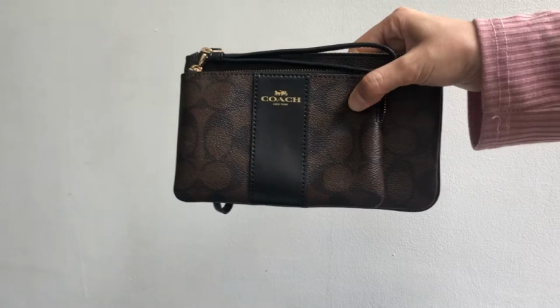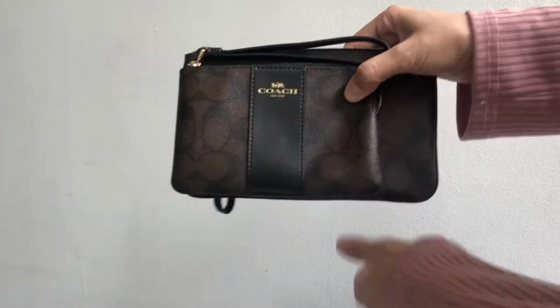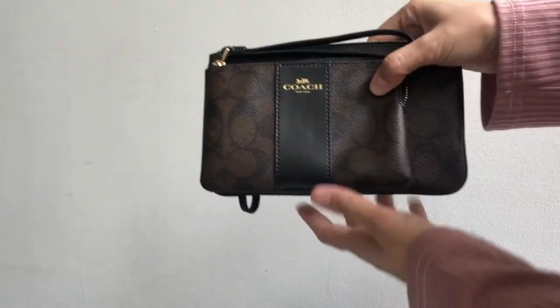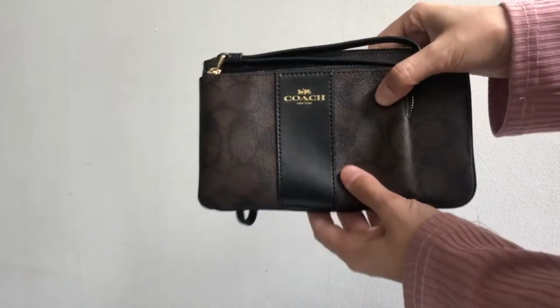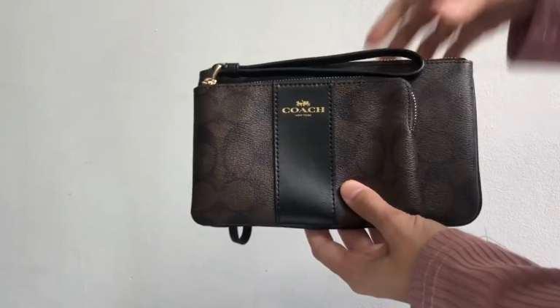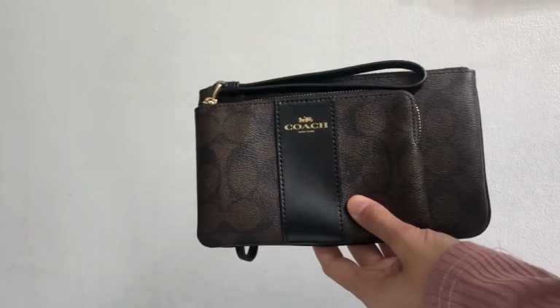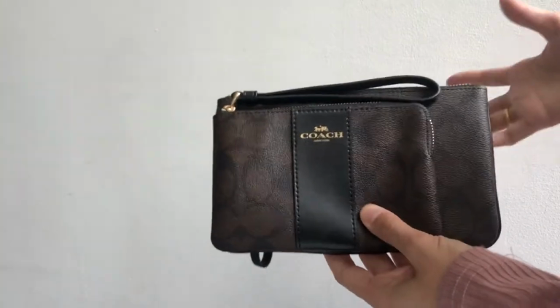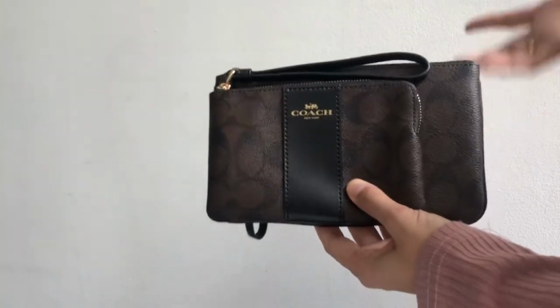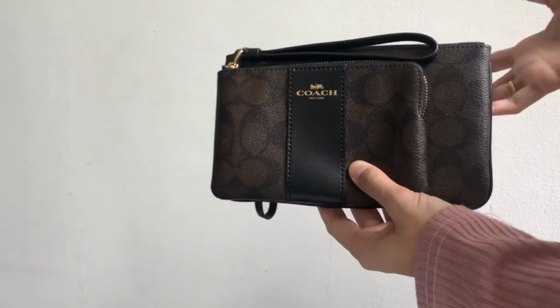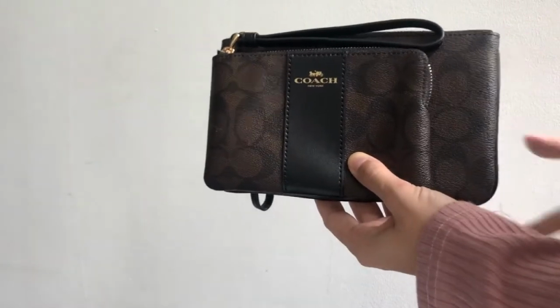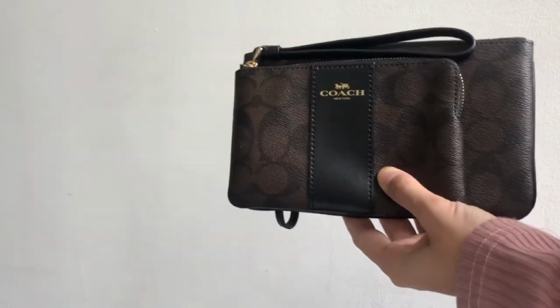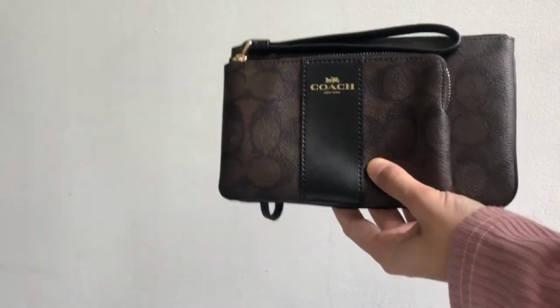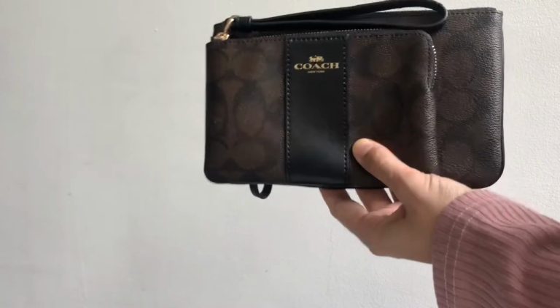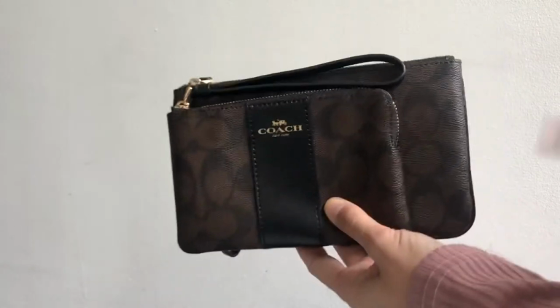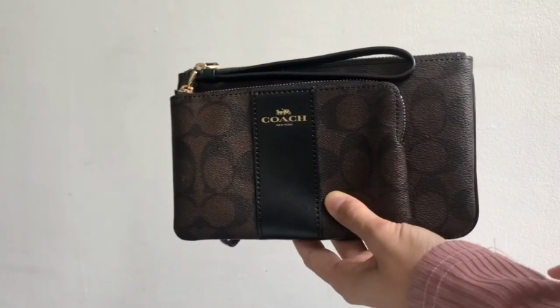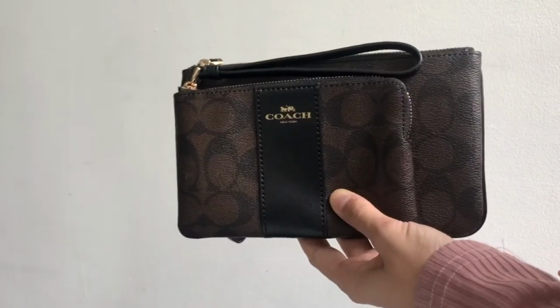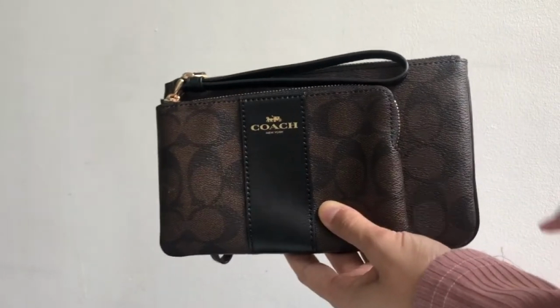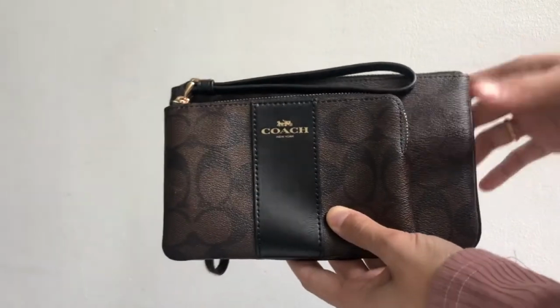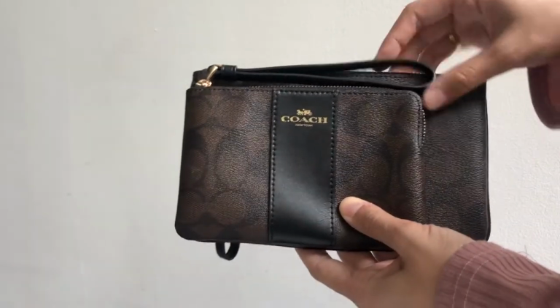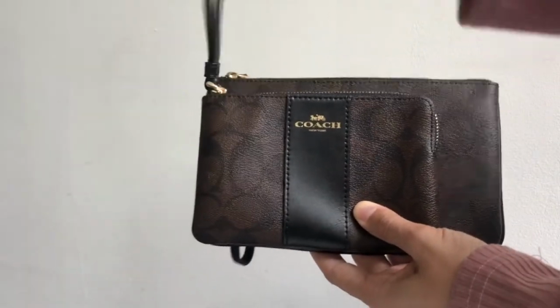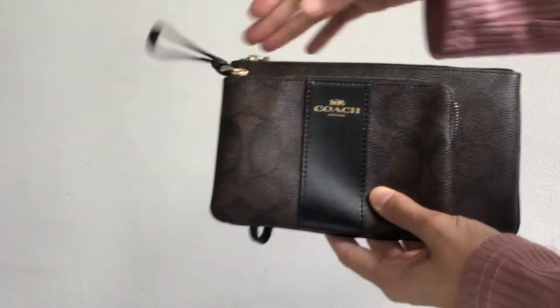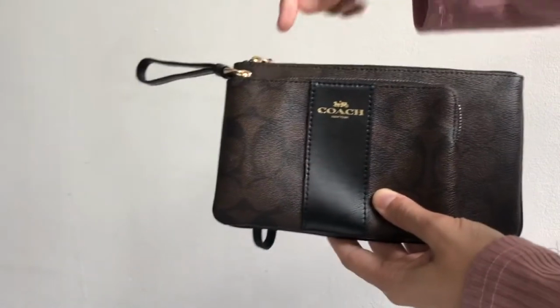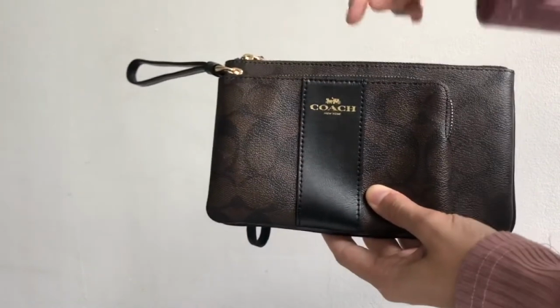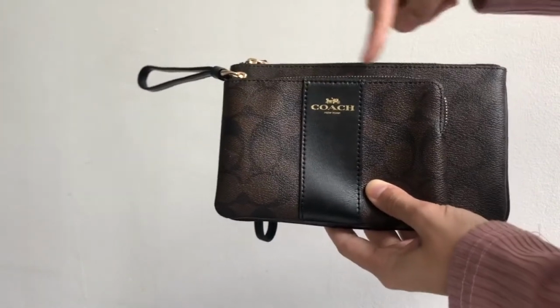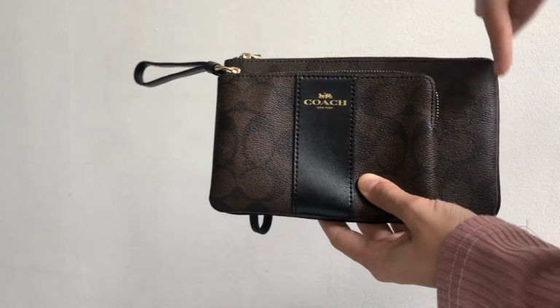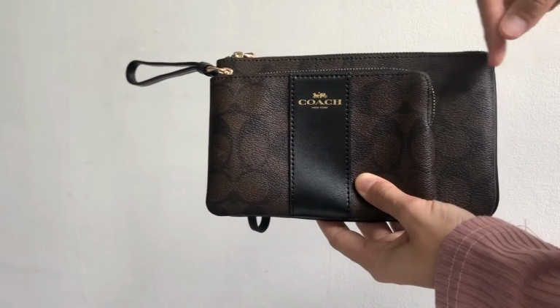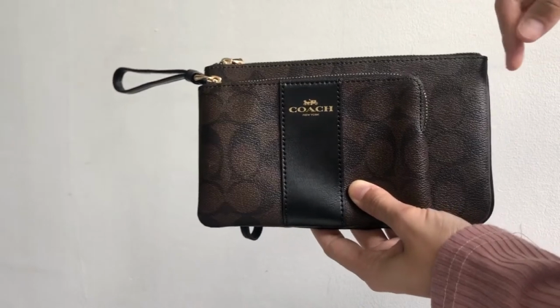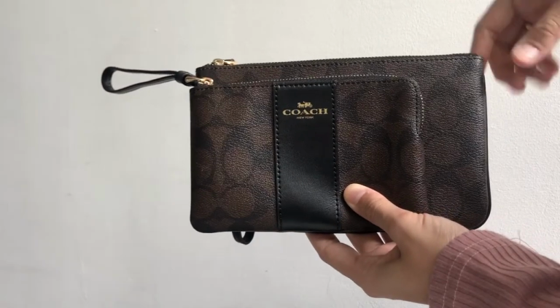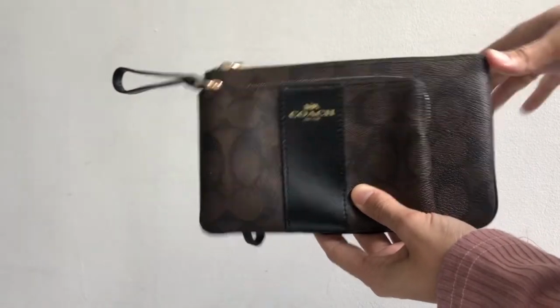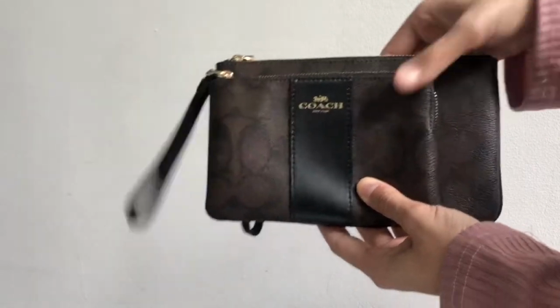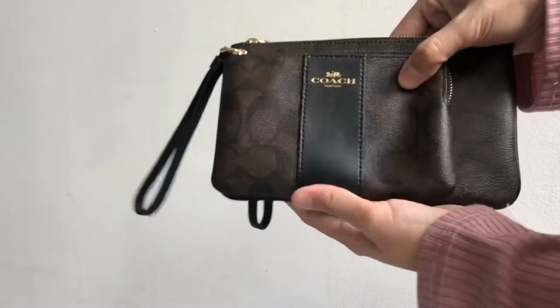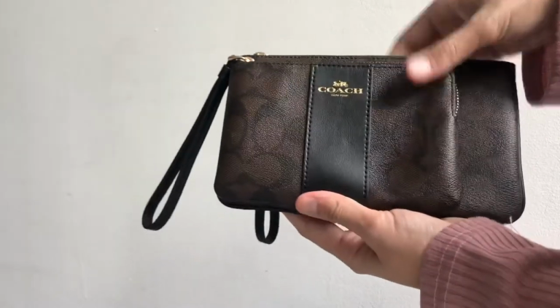Hello, hi everyone! We've been receiving a lot of questions asking what is the difference between the small wristlet and the large one. So yeah, this is the difference, okay — from the size point of view.